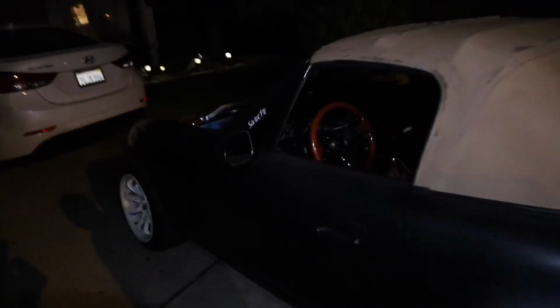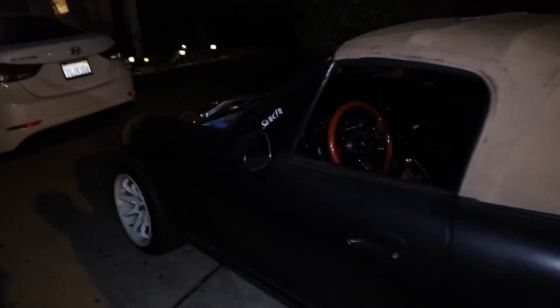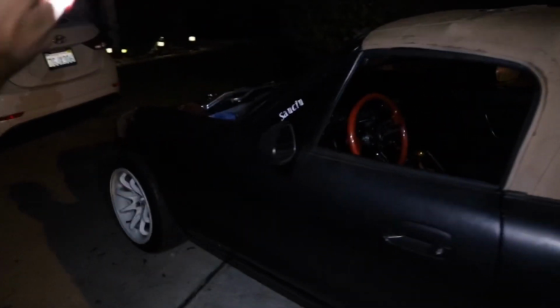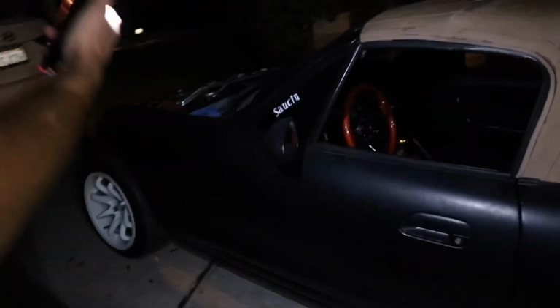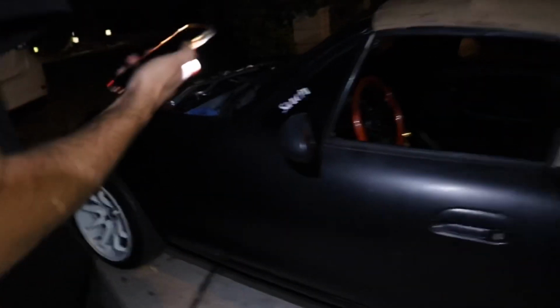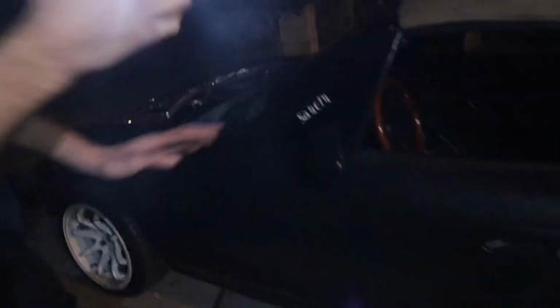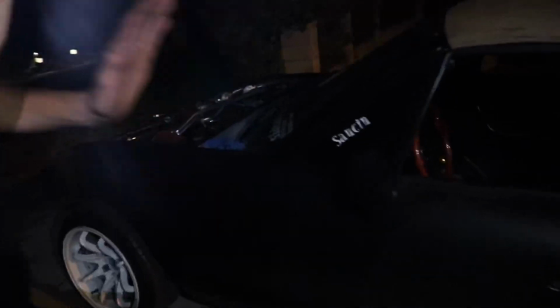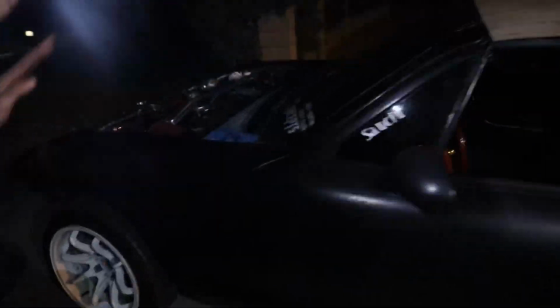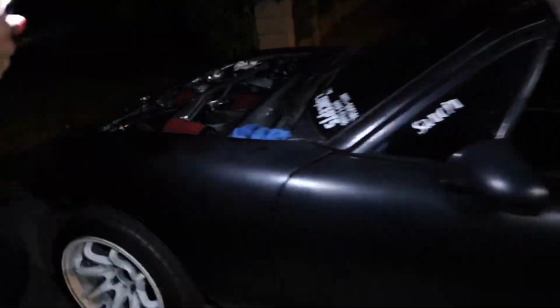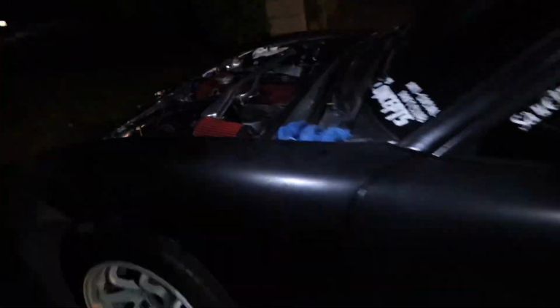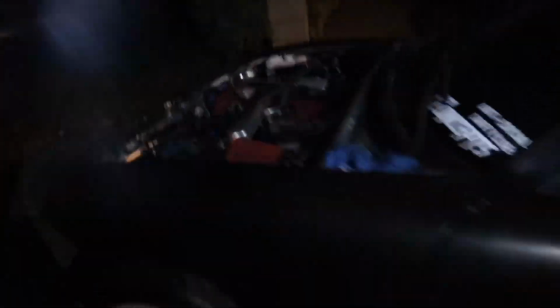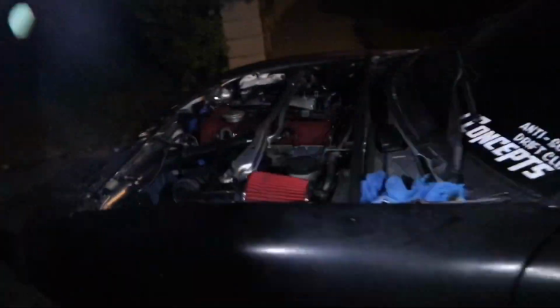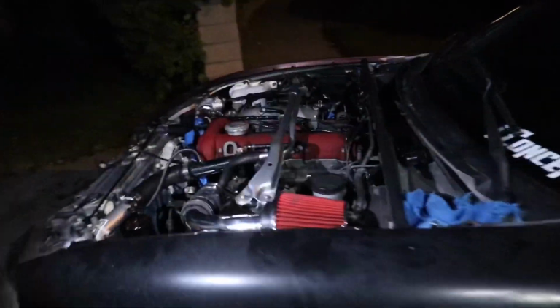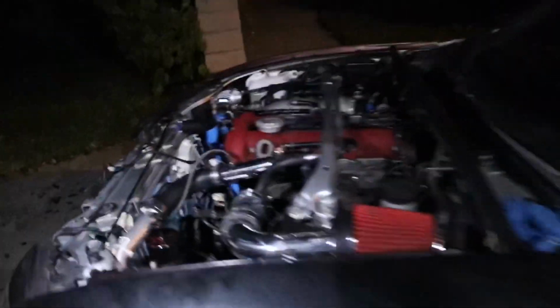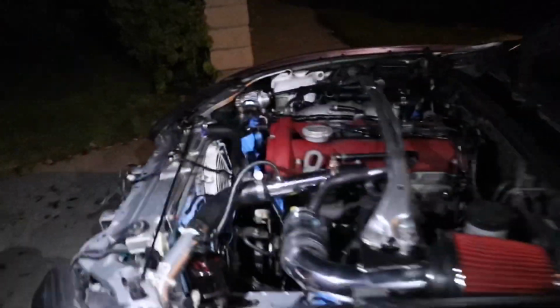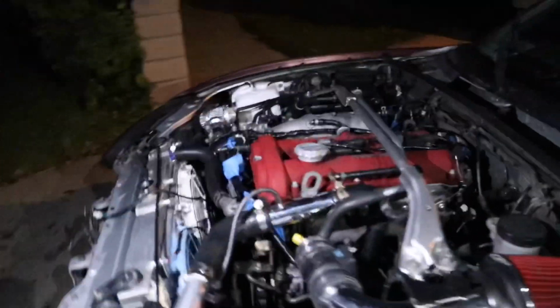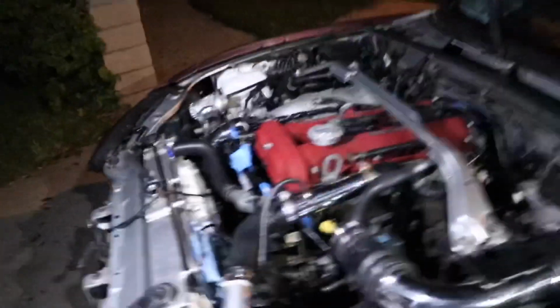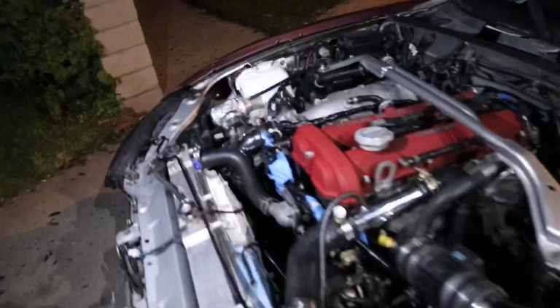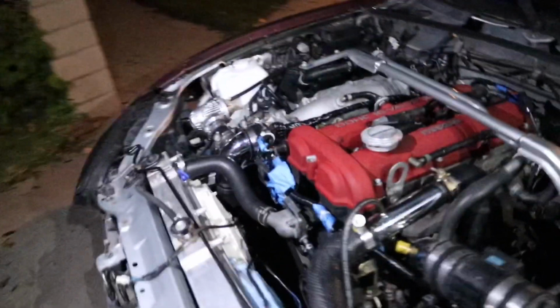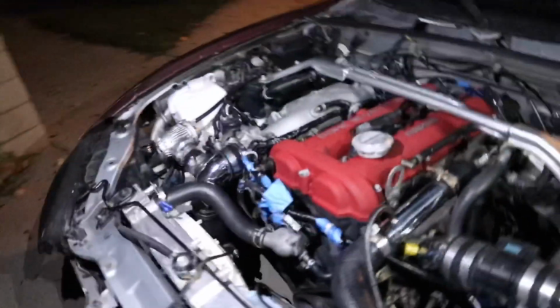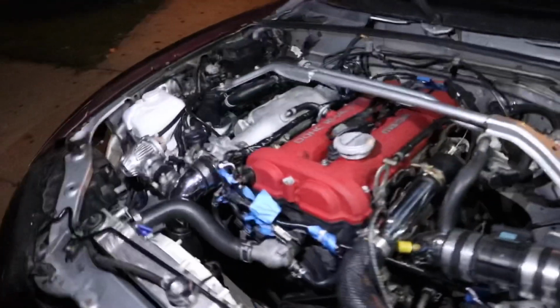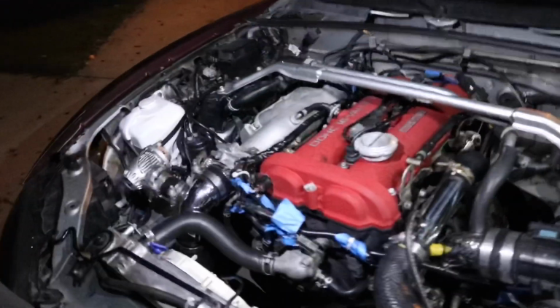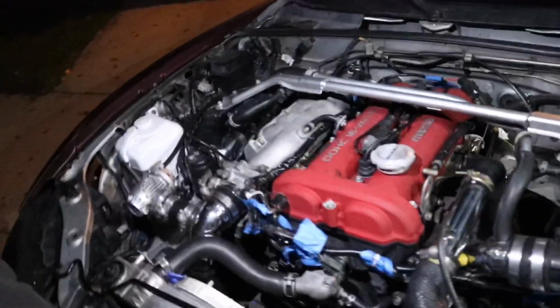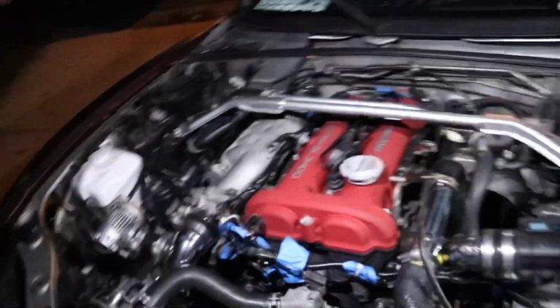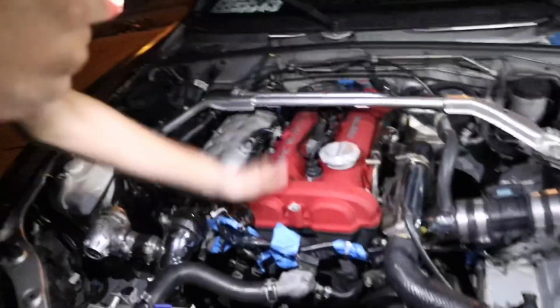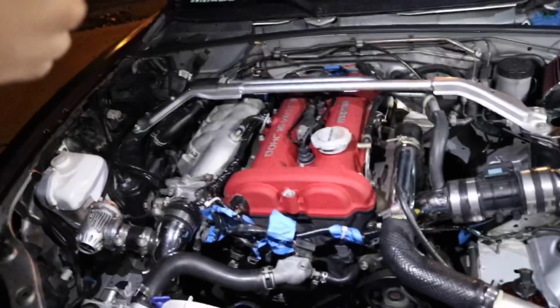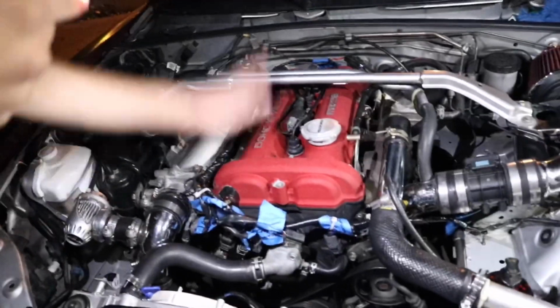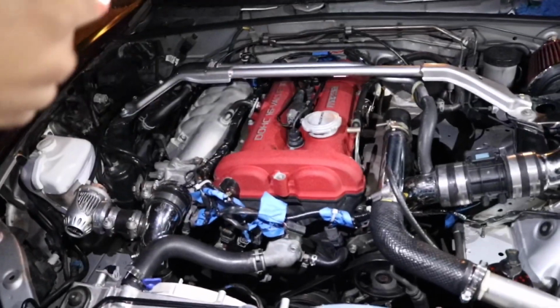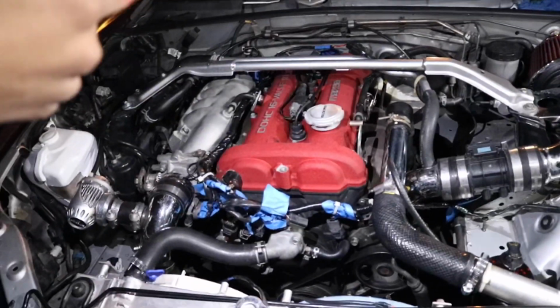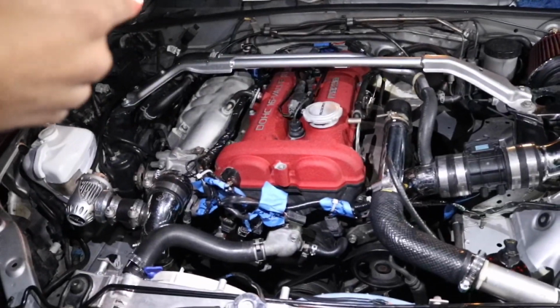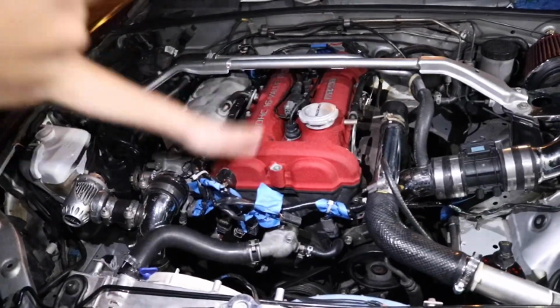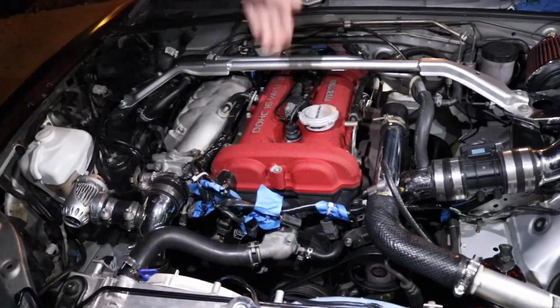So you guys already saw the inside. What do we got here, Brandon? All right, so this is a 2005 Mazda Speed Turbo Miata.